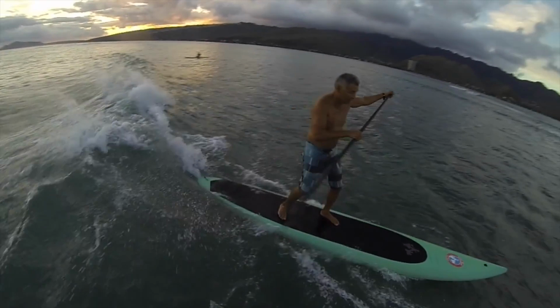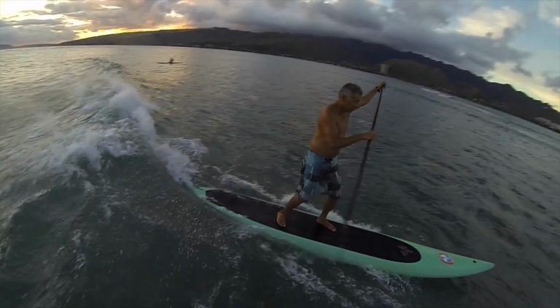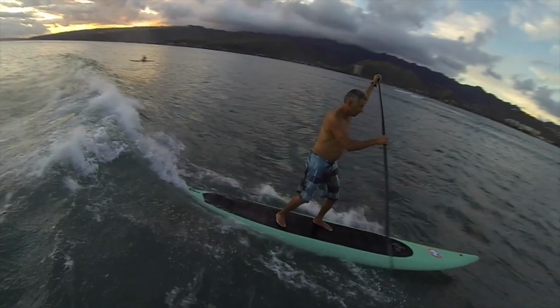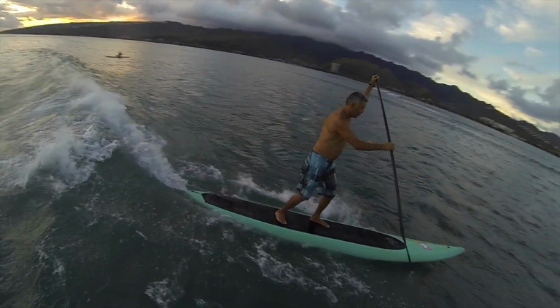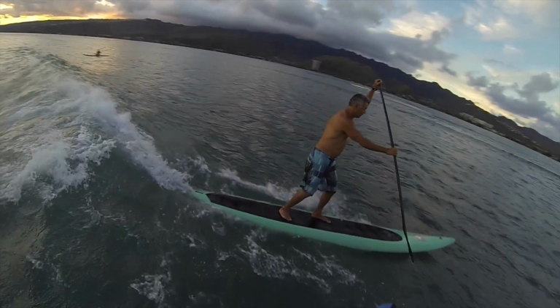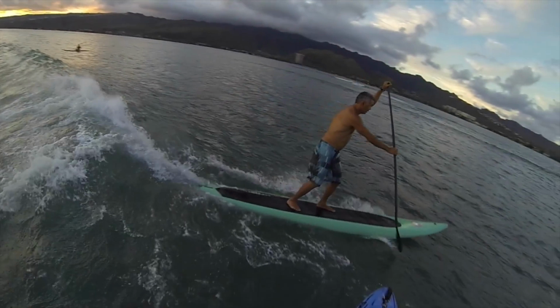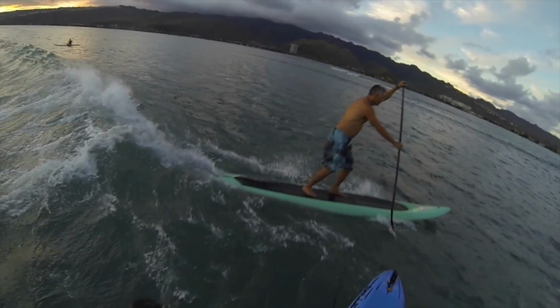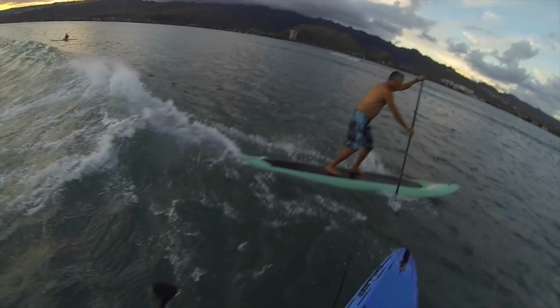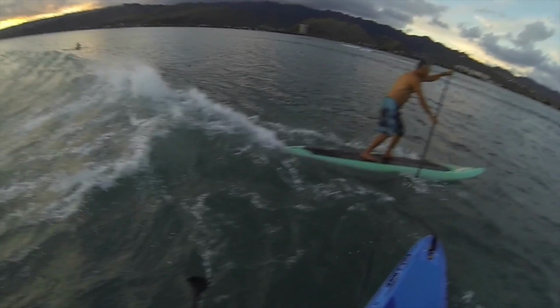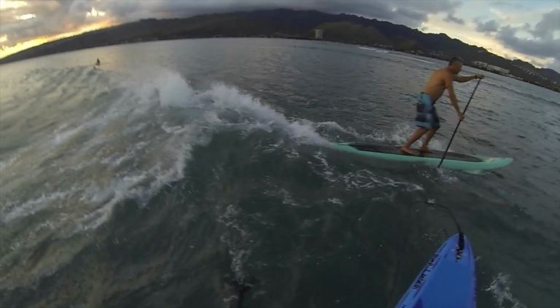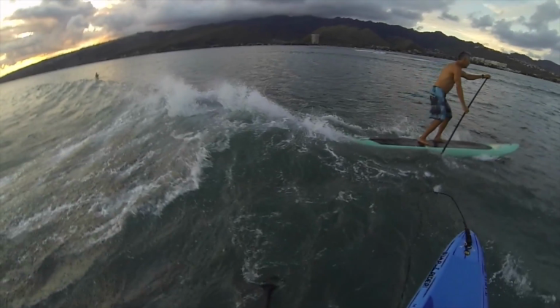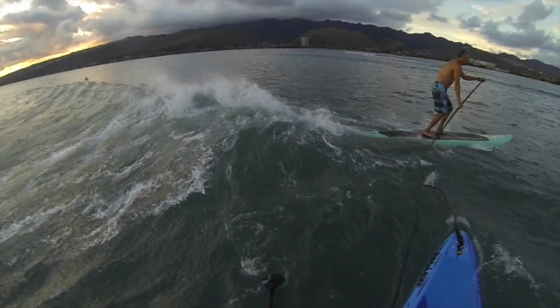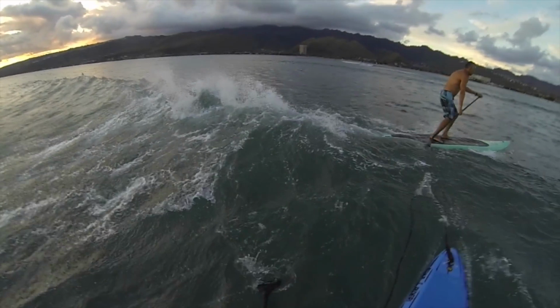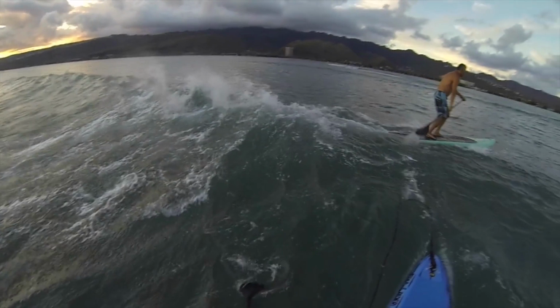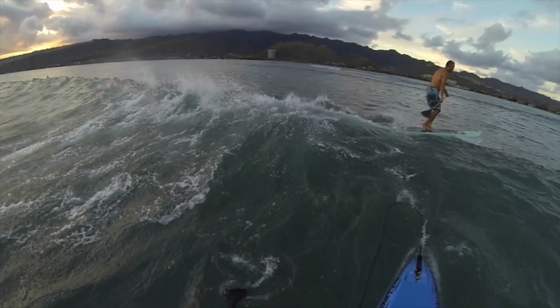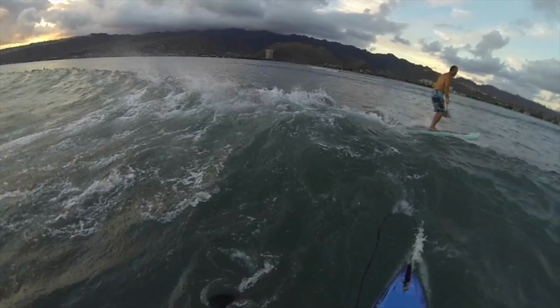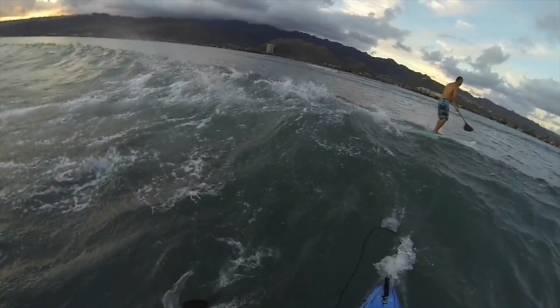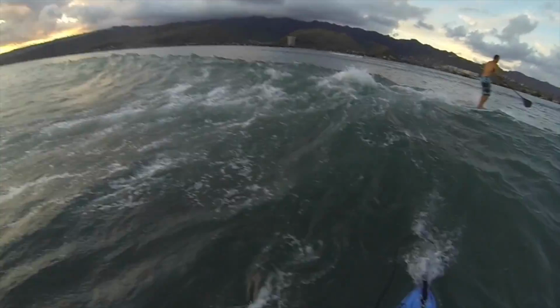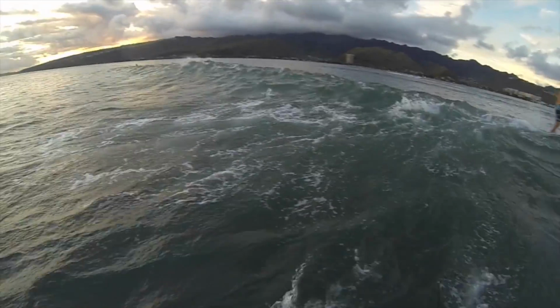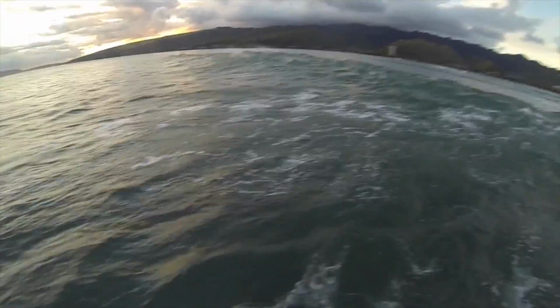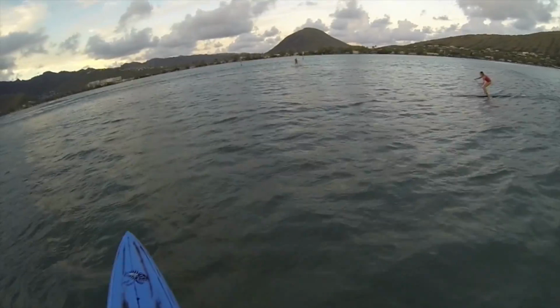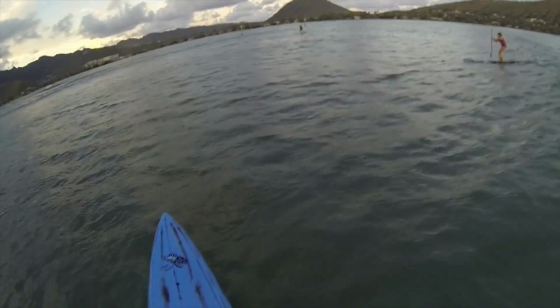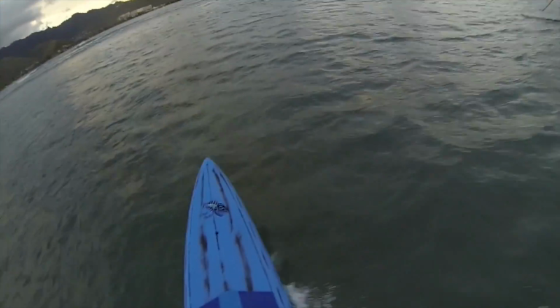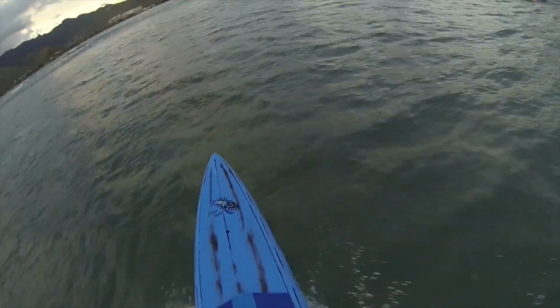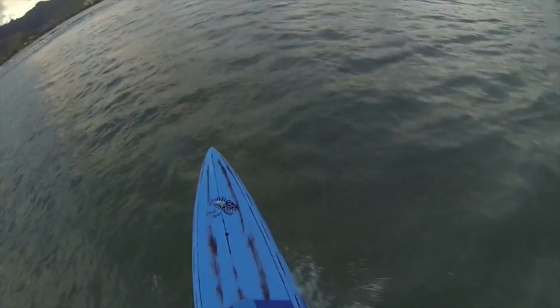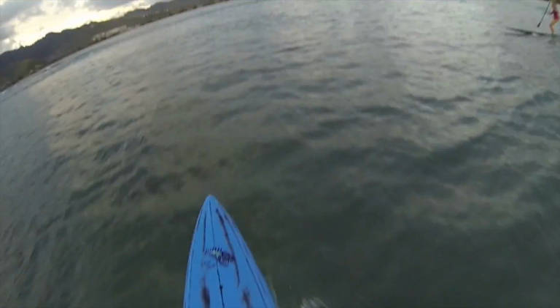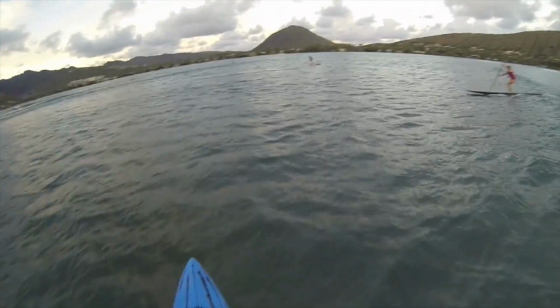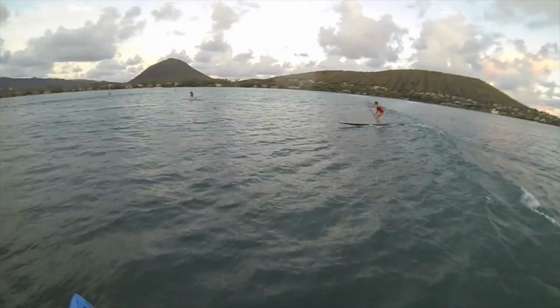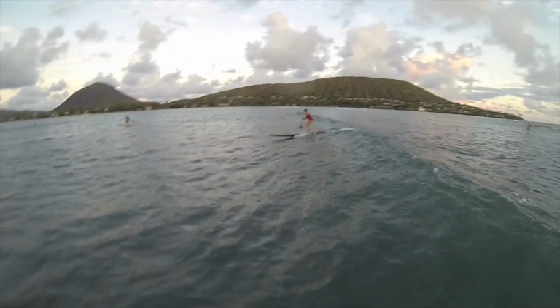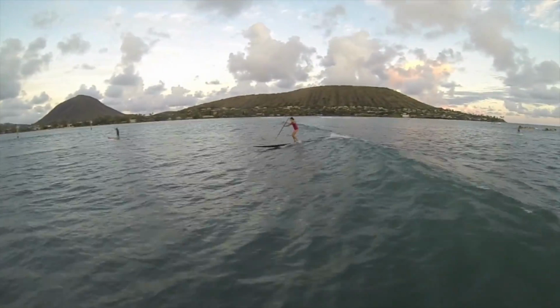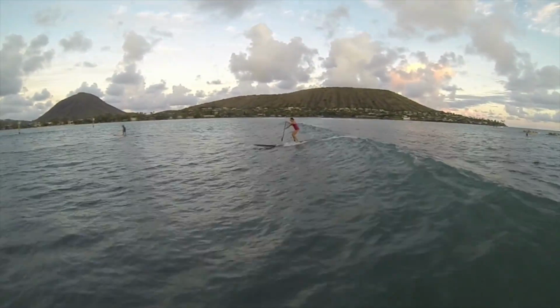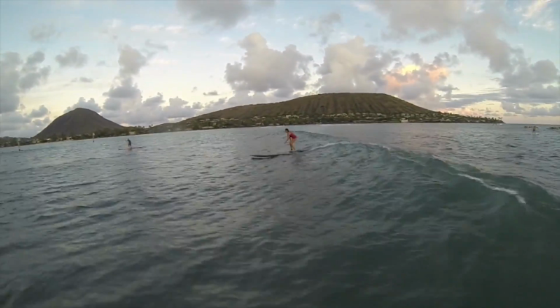Here's Jeff moving forward as the wave gets slopey, taking a stroke, and then as it speeds up again, moving back.